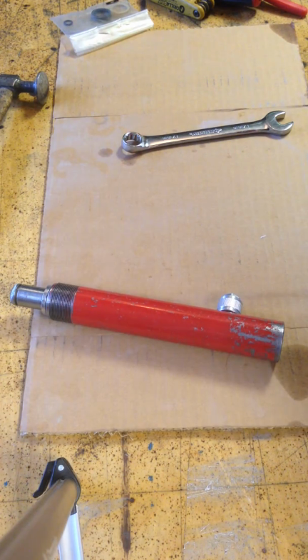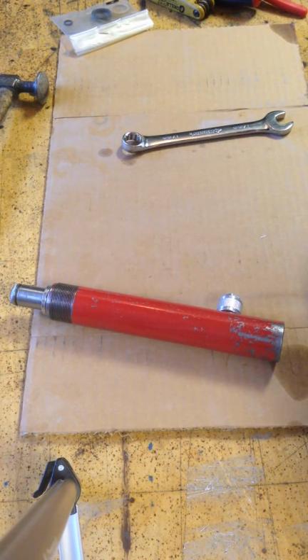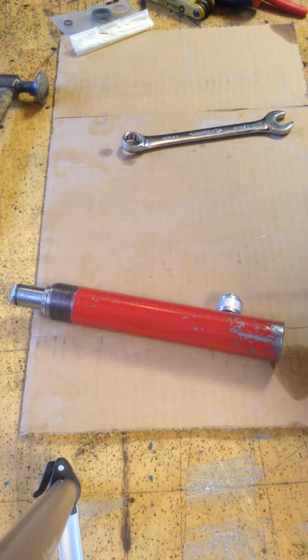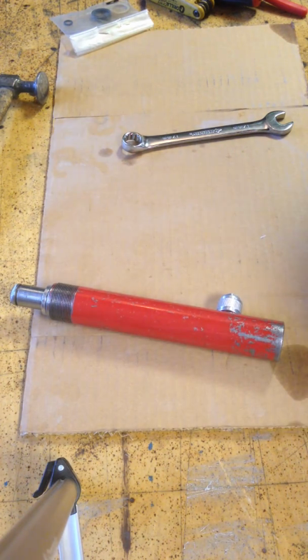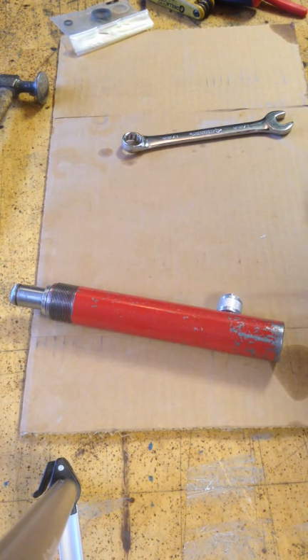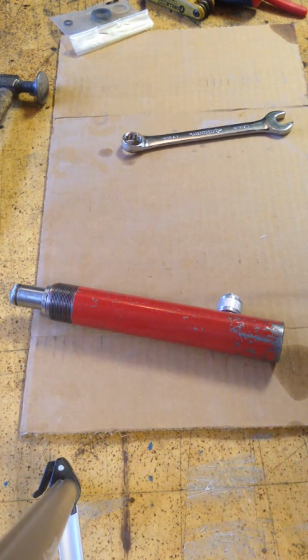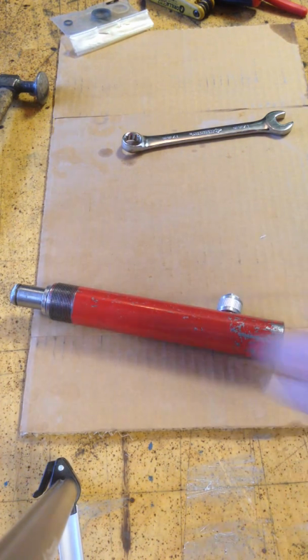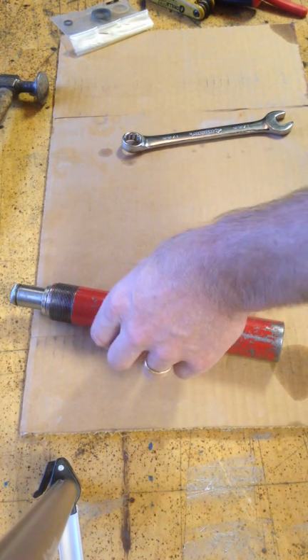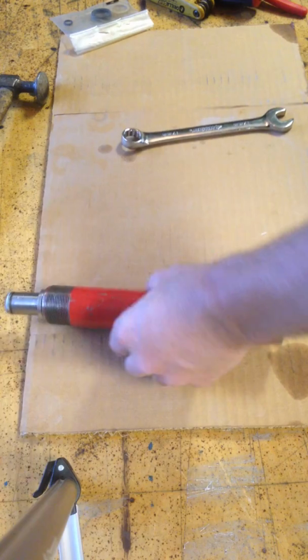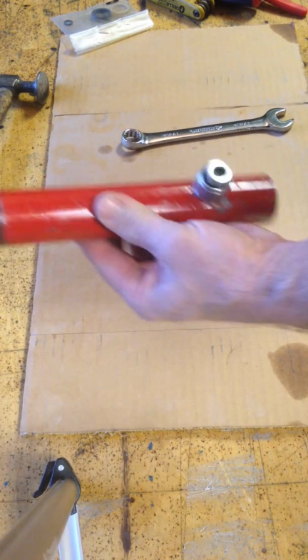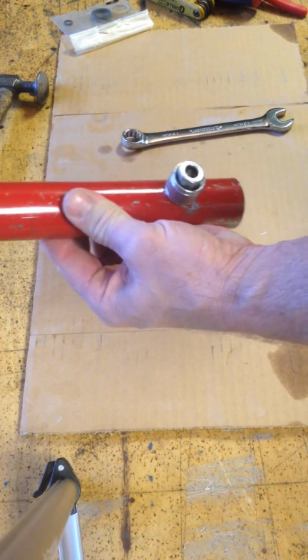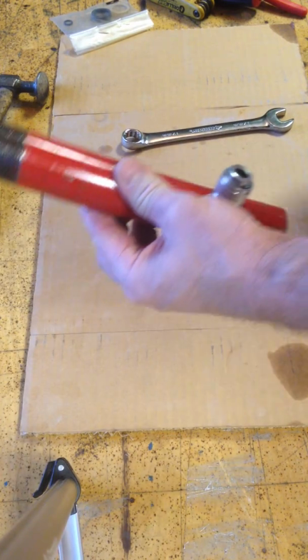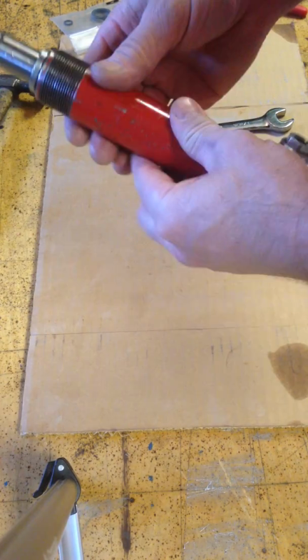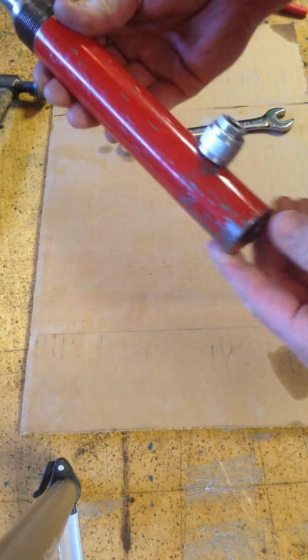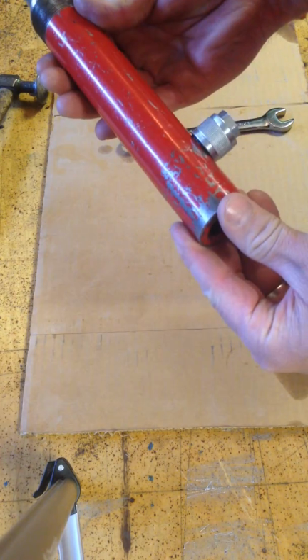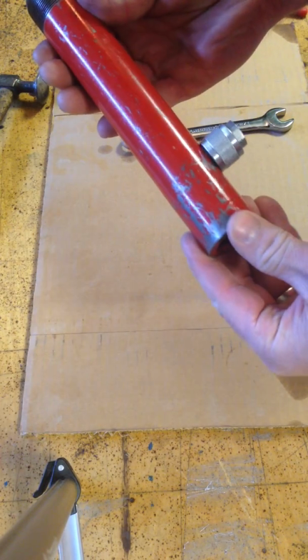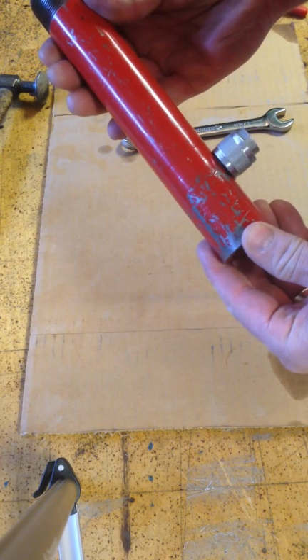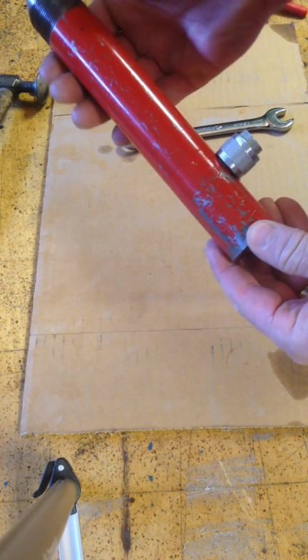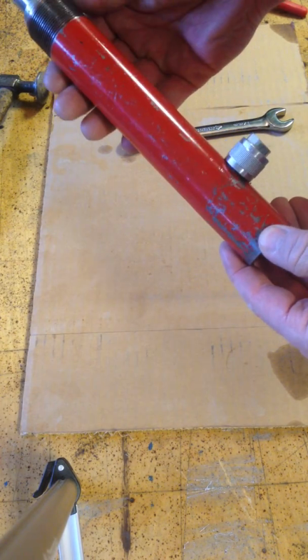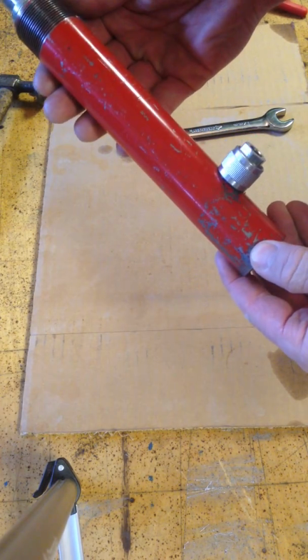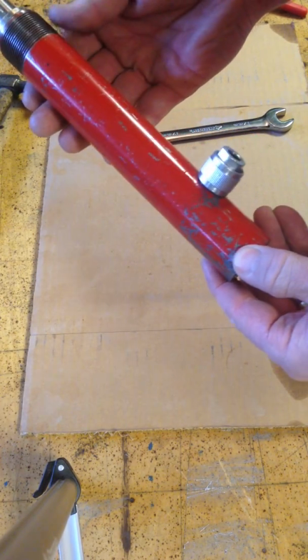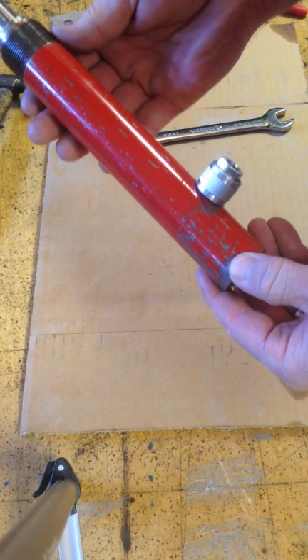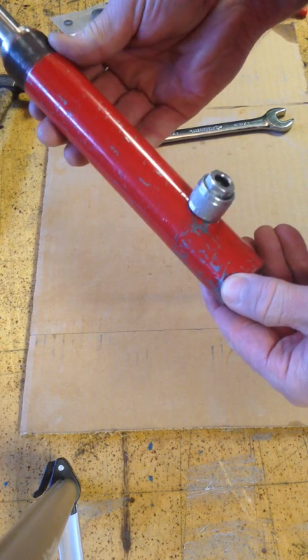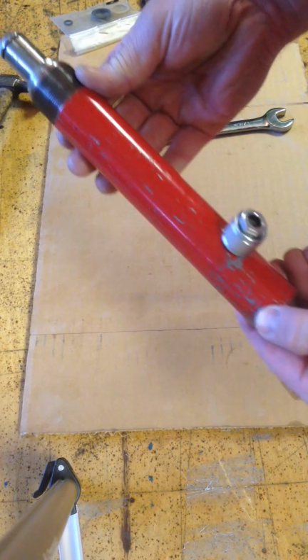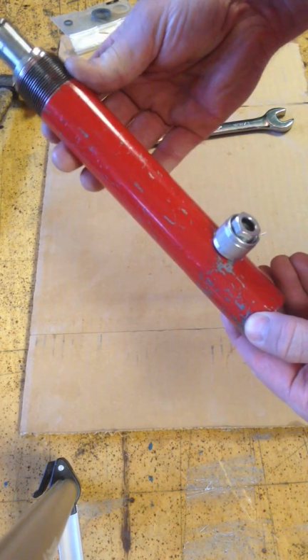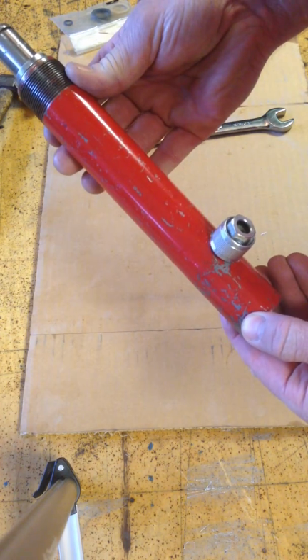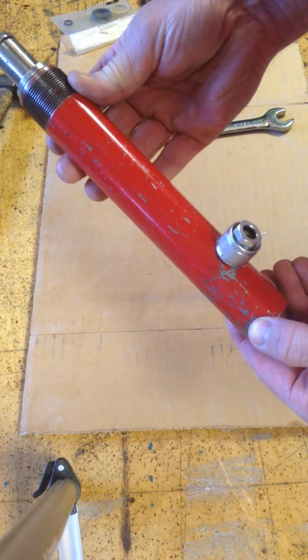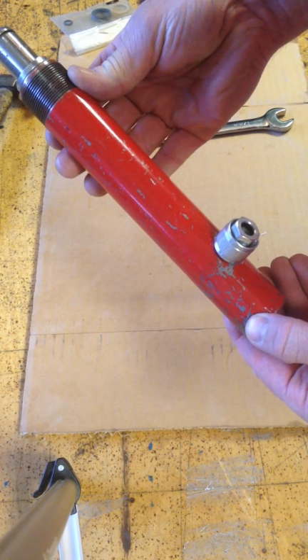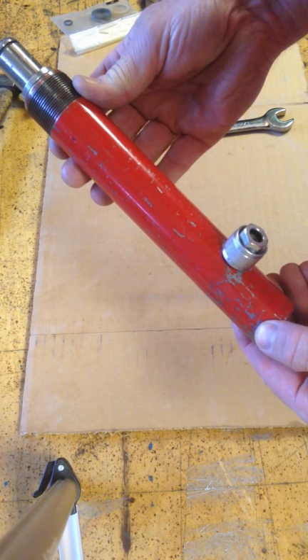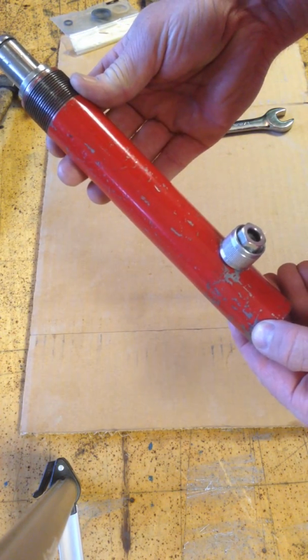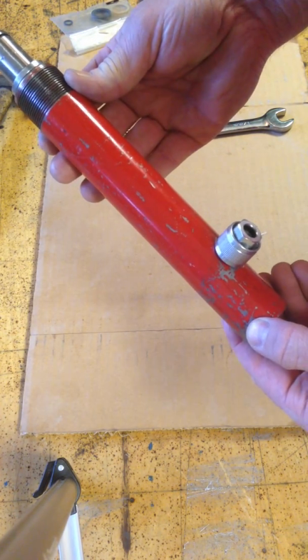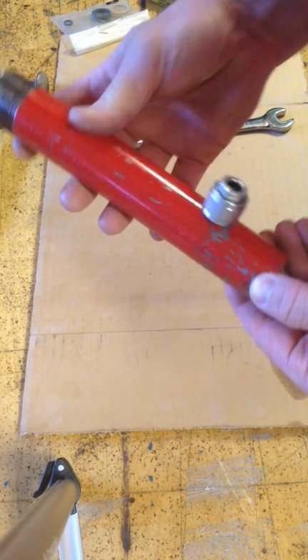Hello, this is Tim Gerhards with TG Products. The ram that we use with our rail saver is pretty common — it's going to be about the same through most manufacturers. So here's how you rebuild a four-ton hydraulic ram.